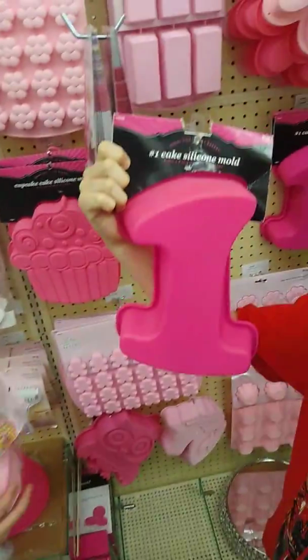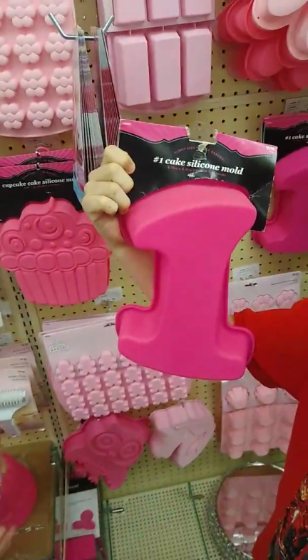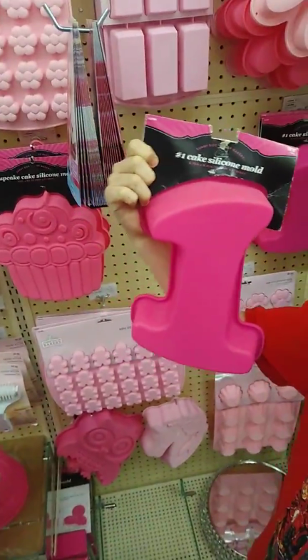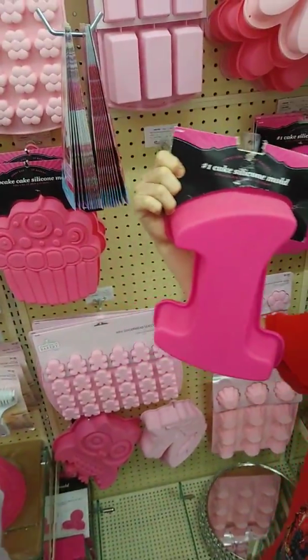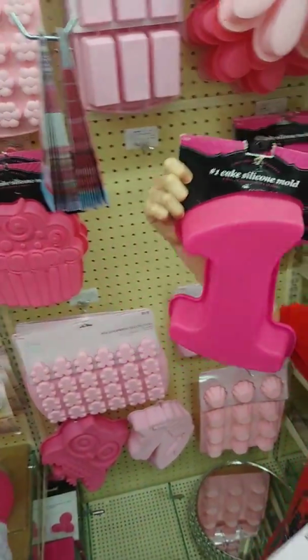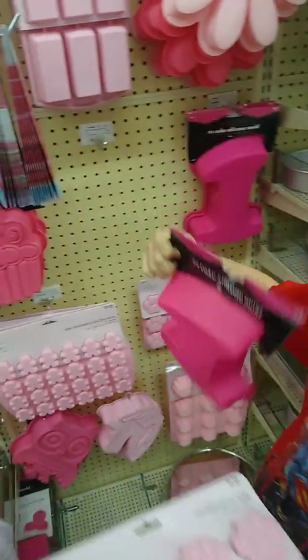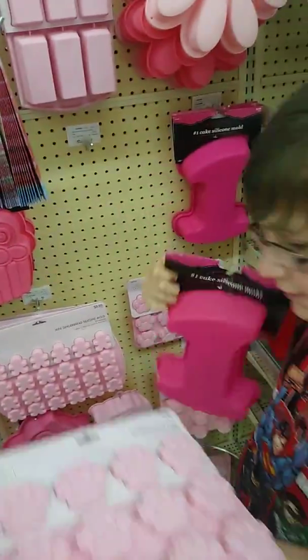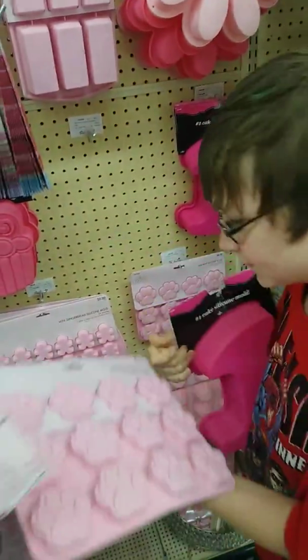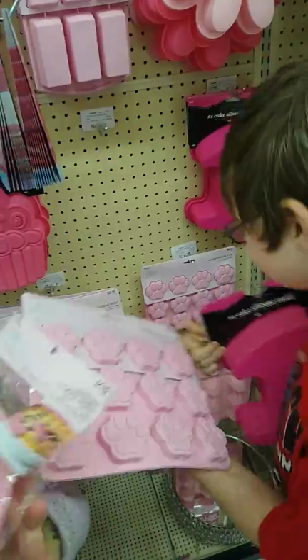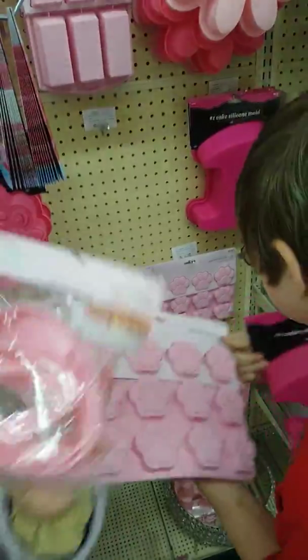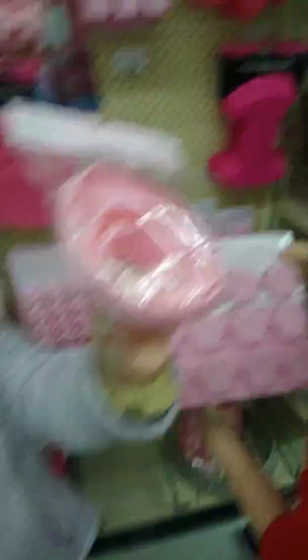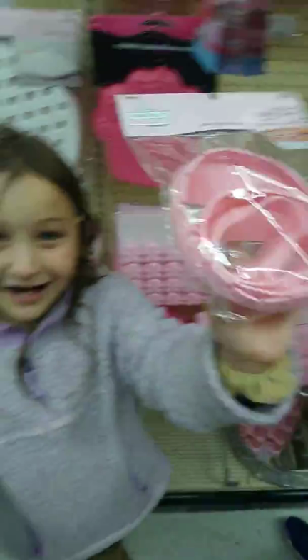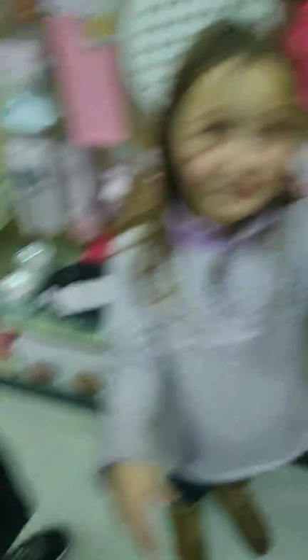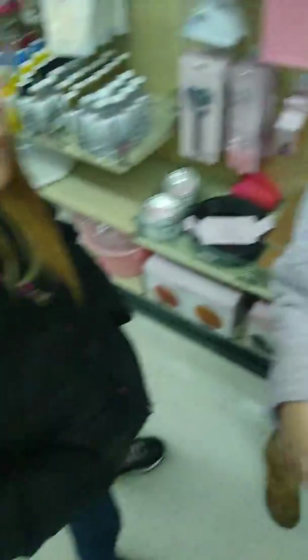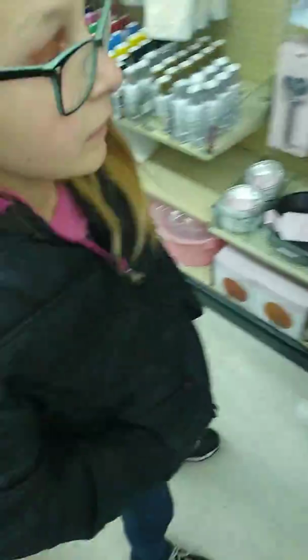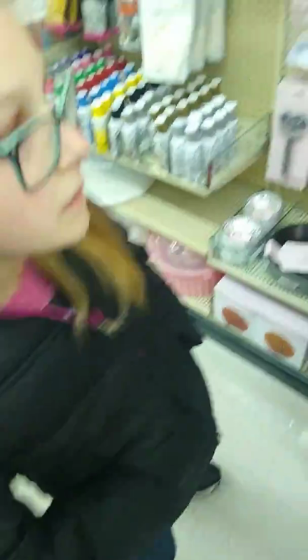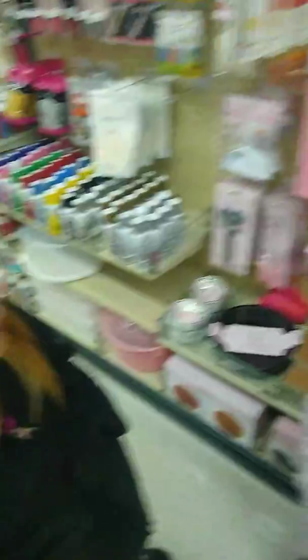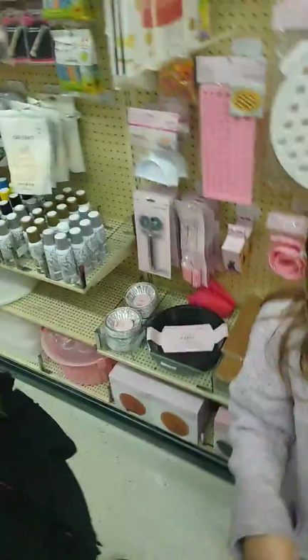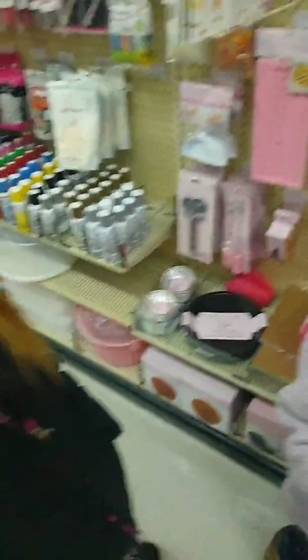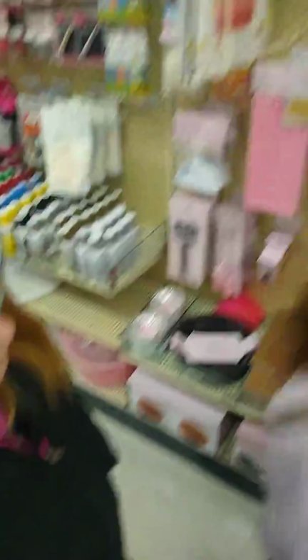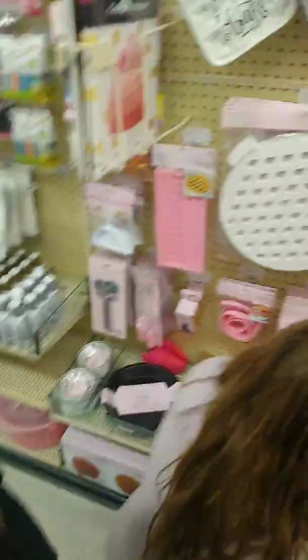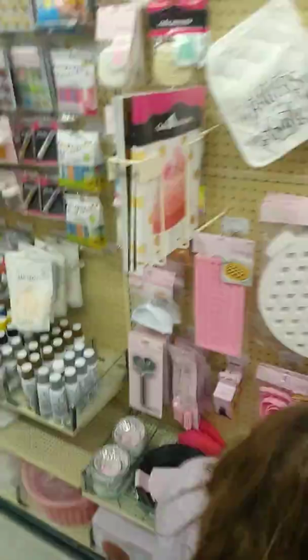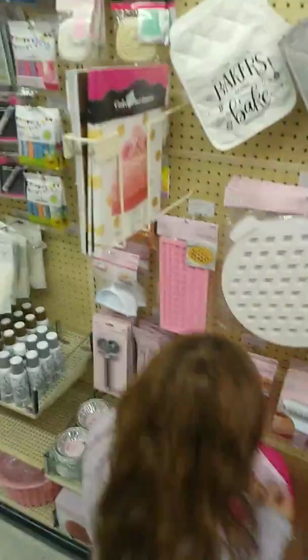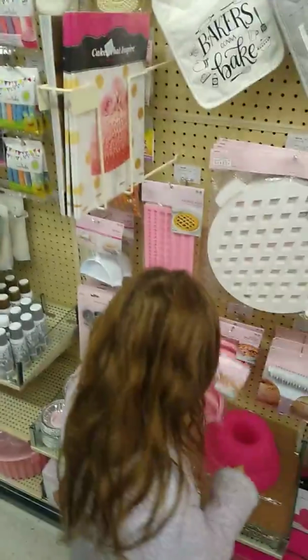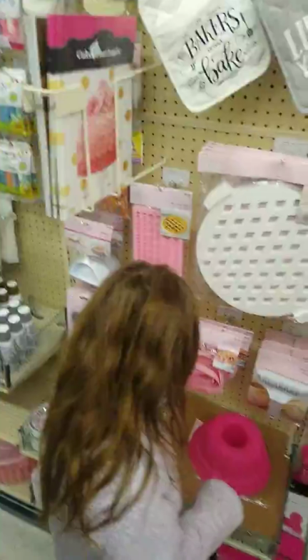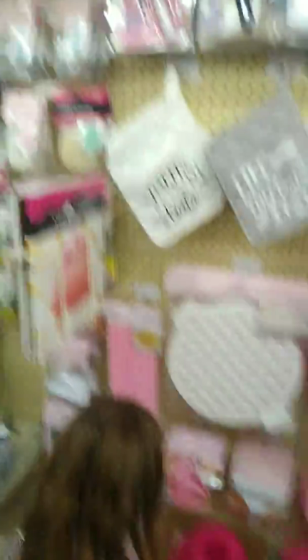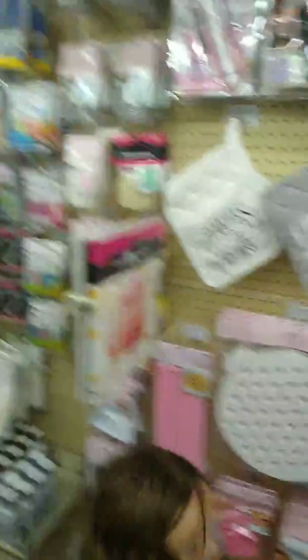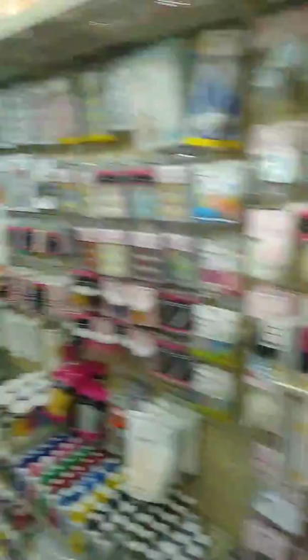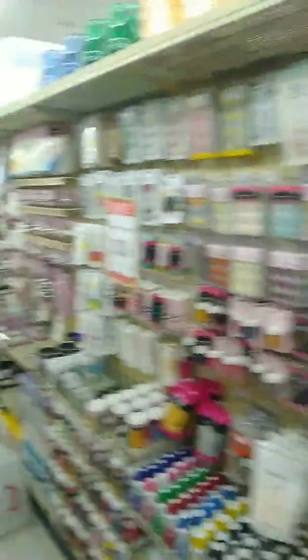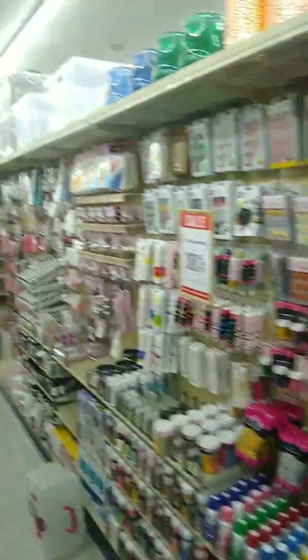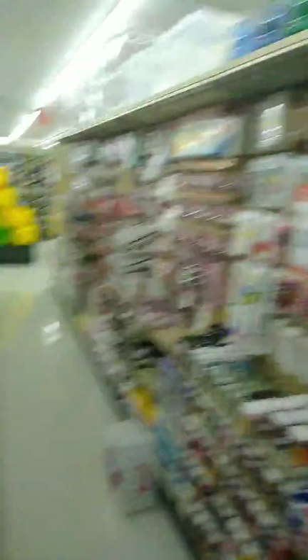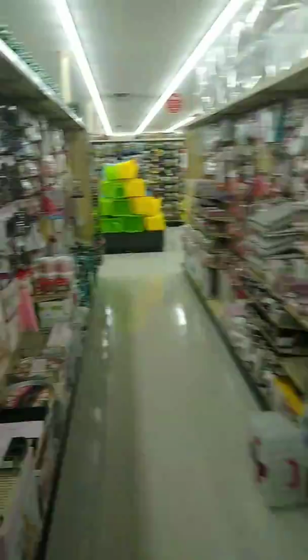And then they have this — that'll be perfect for Haley's birthday cake next year. I don't know what this is, but alright, let's go around.